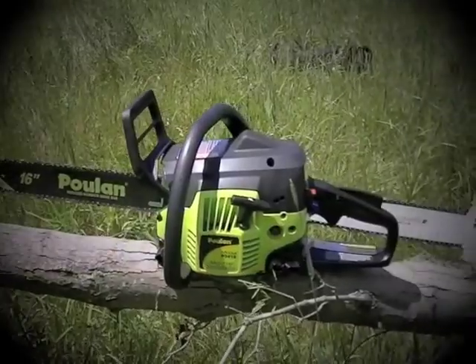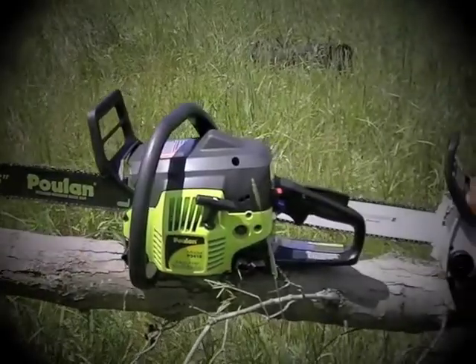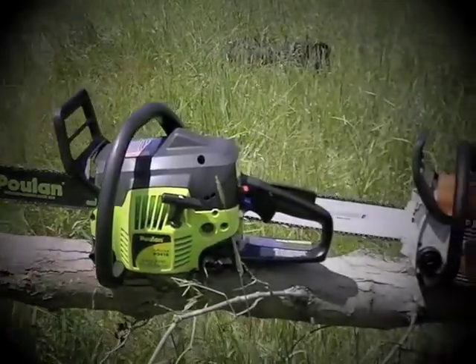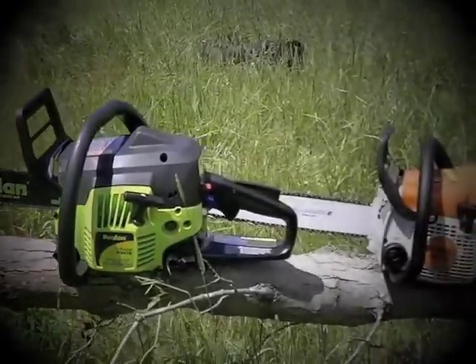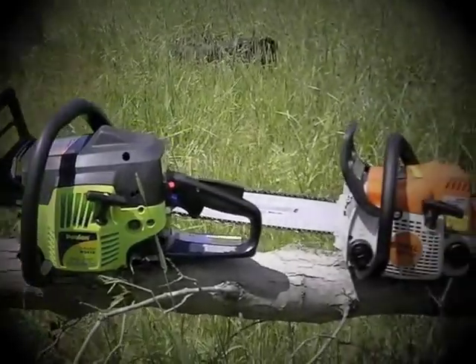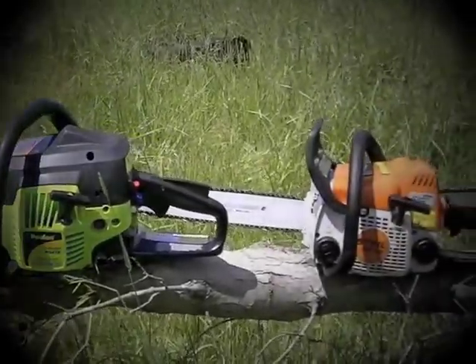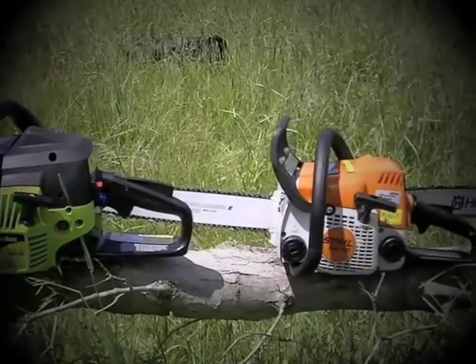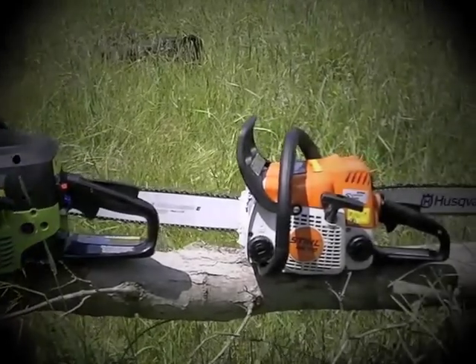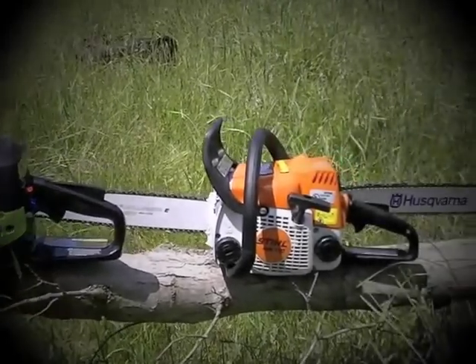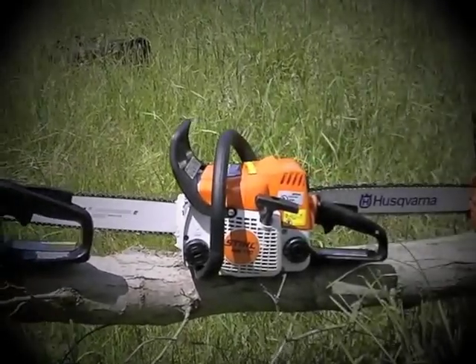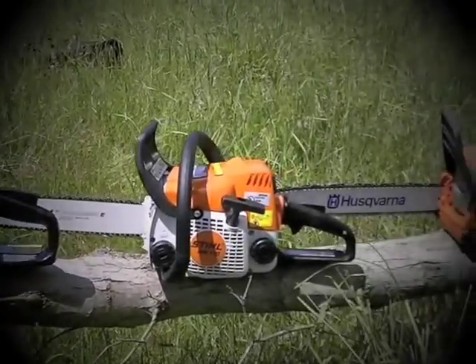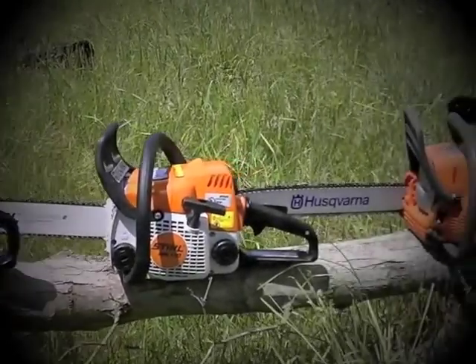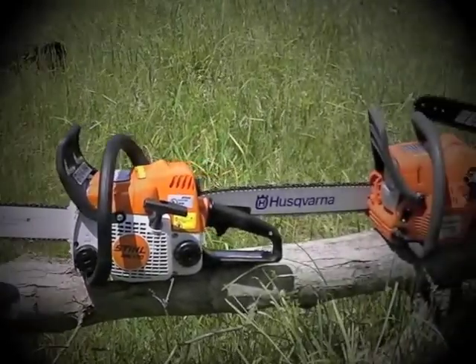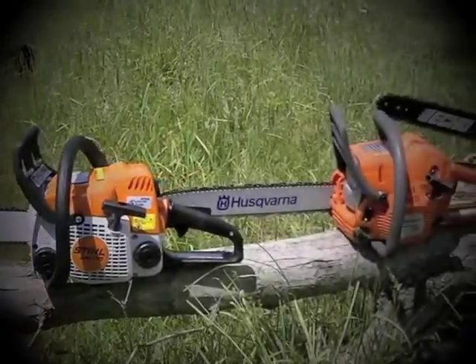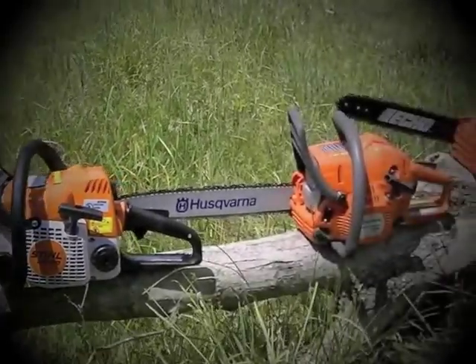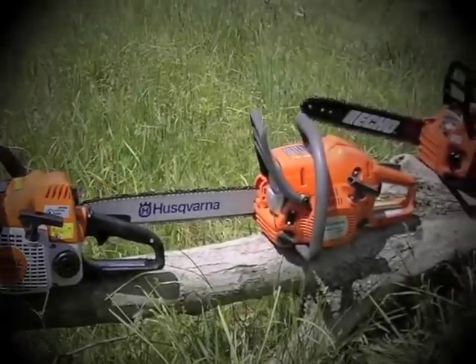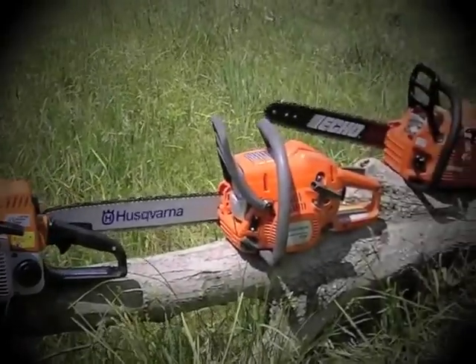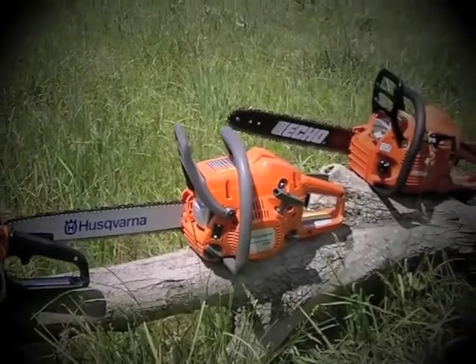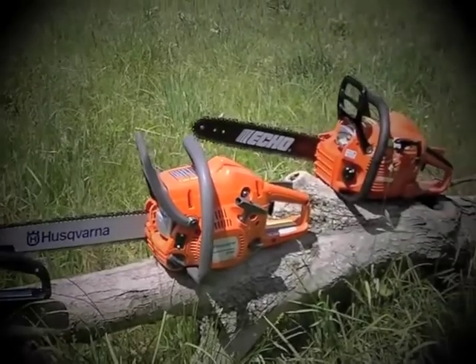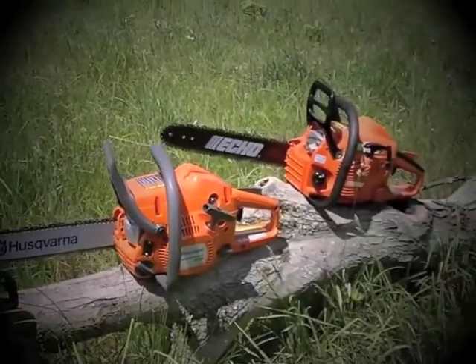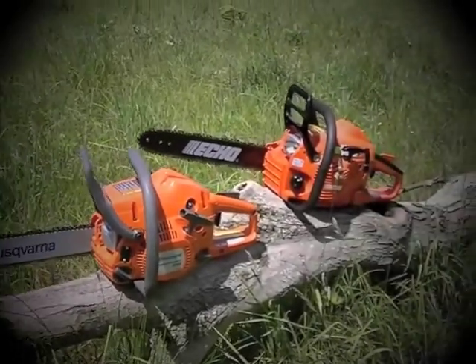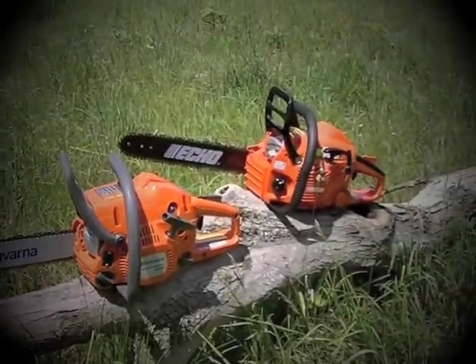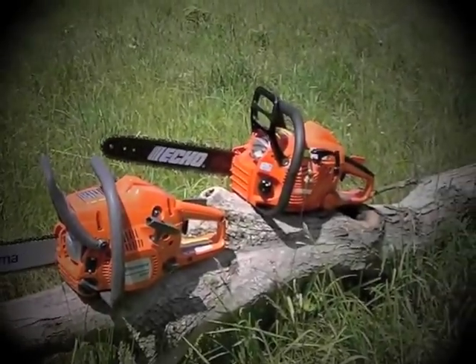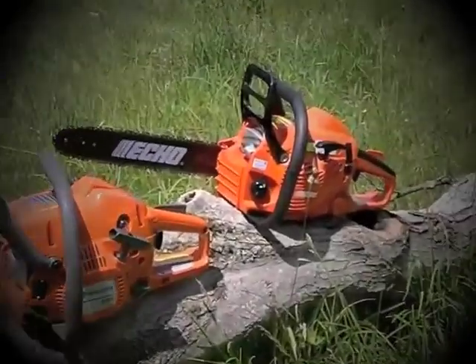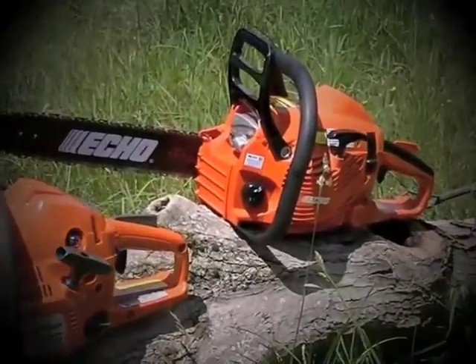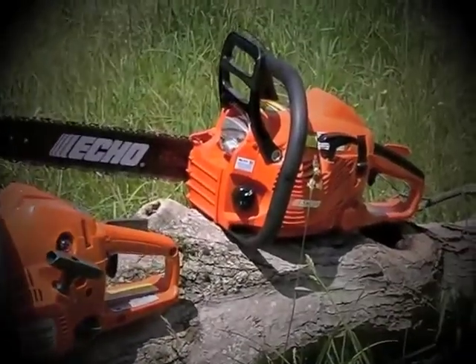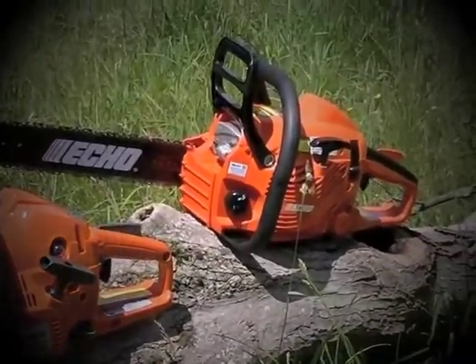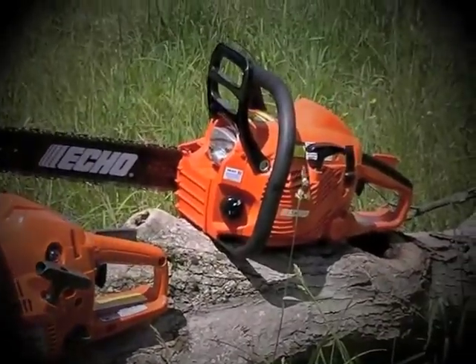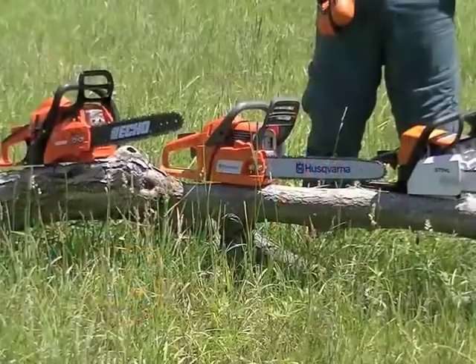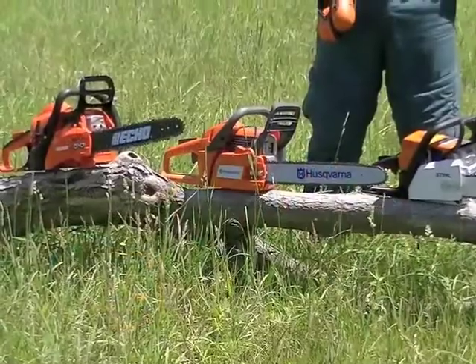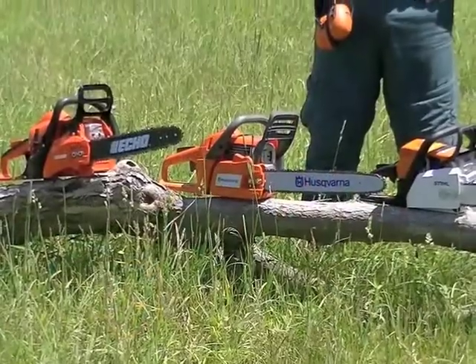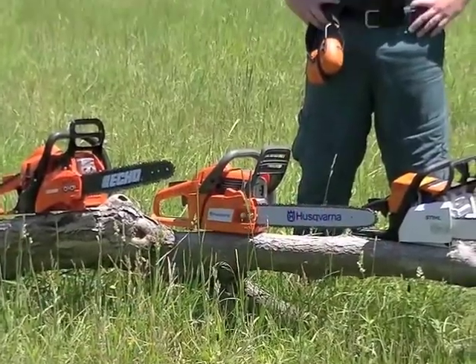We've got a Poulan, a Stihl, a Husqvarna, and an Echo, all relatively around 30 to 35 cc's. Good little homeowner saws, there's nothing wrong with them and we're going to see how they work out.